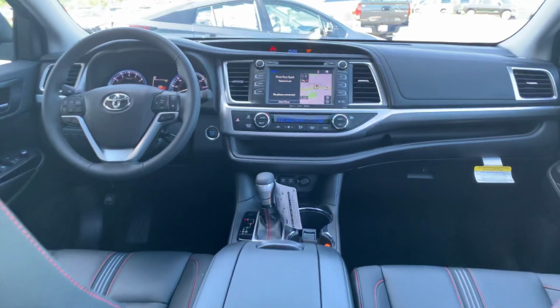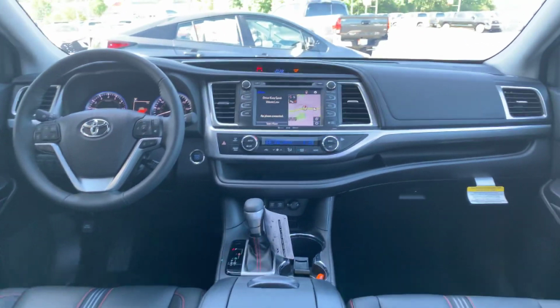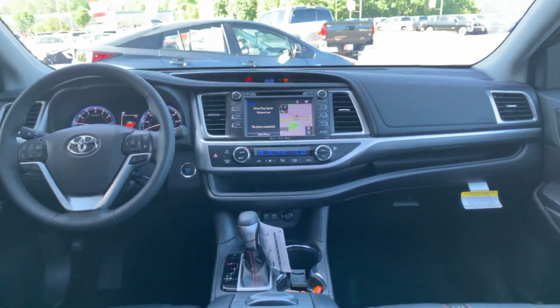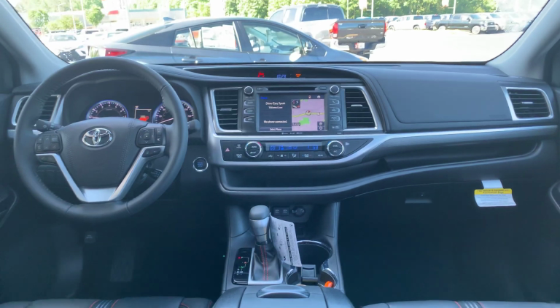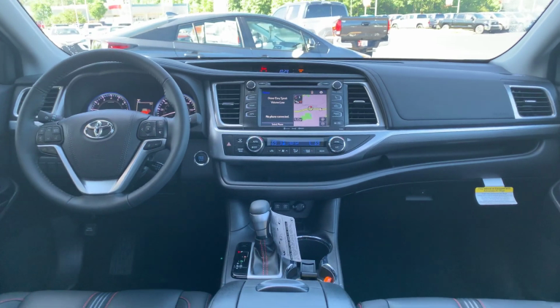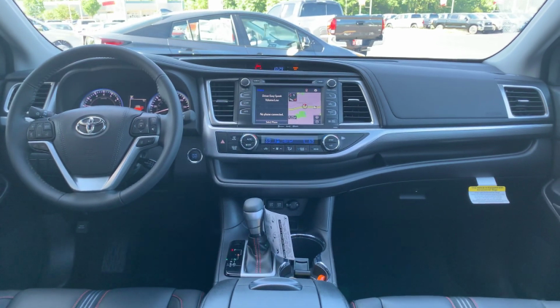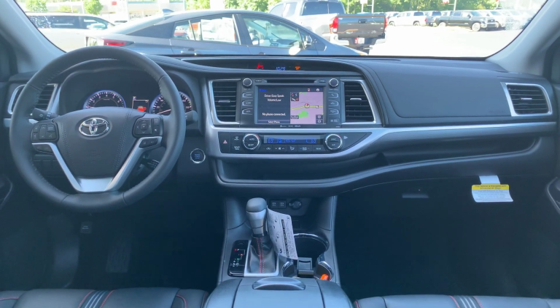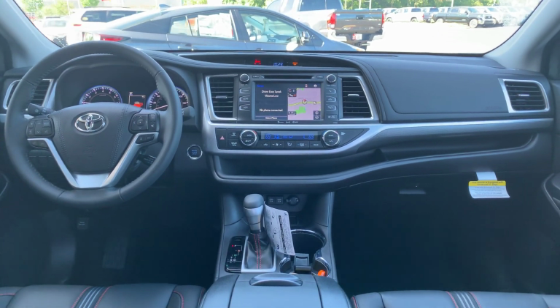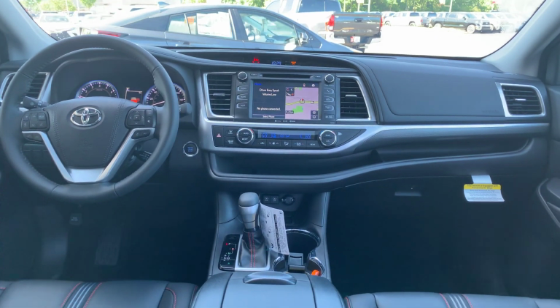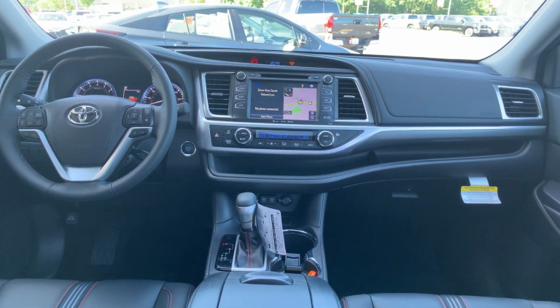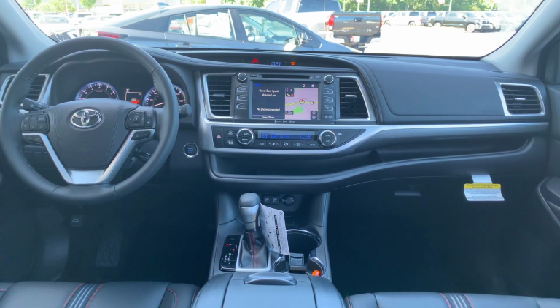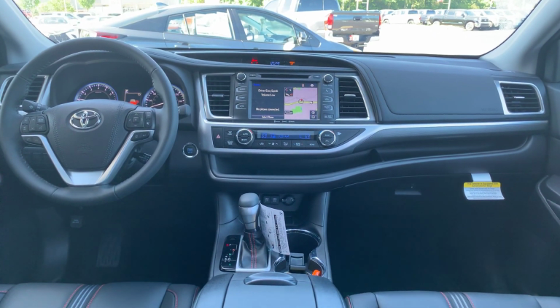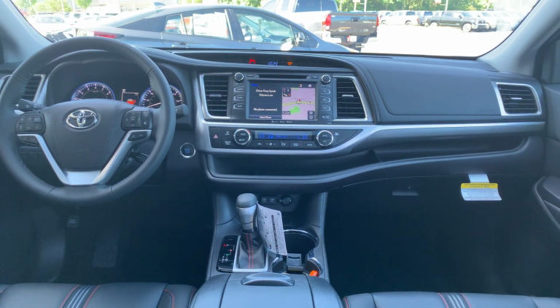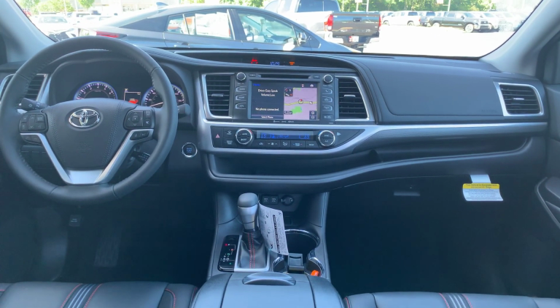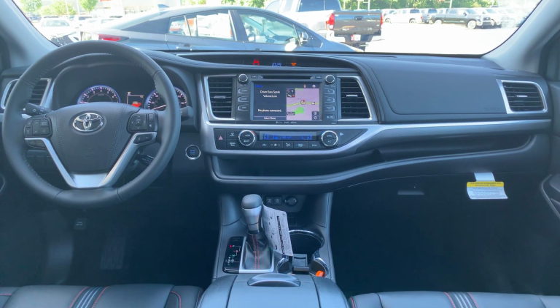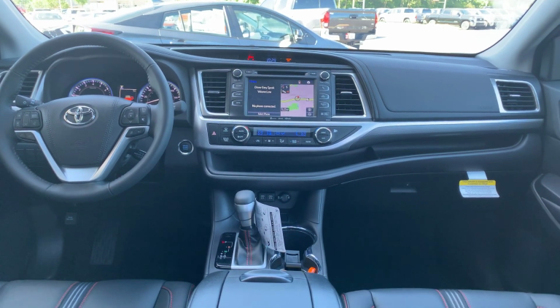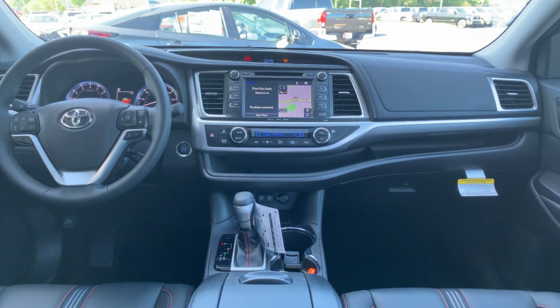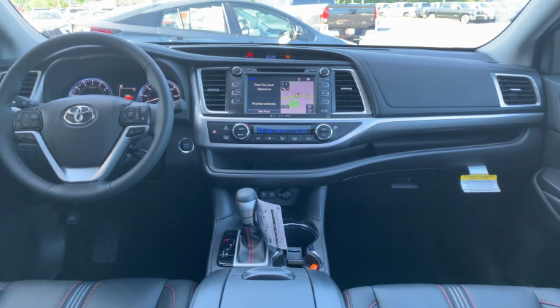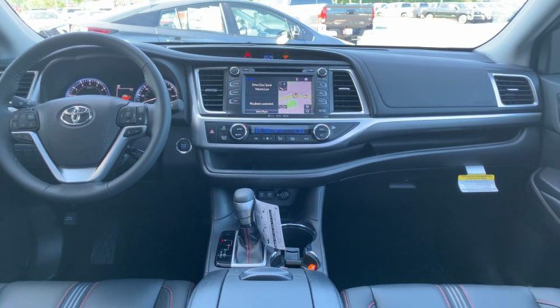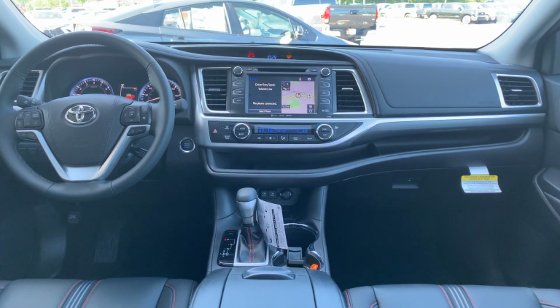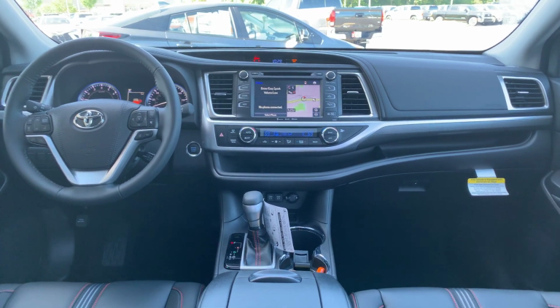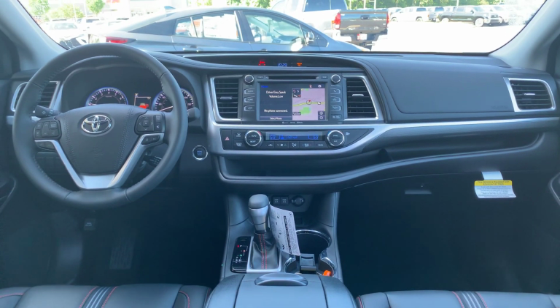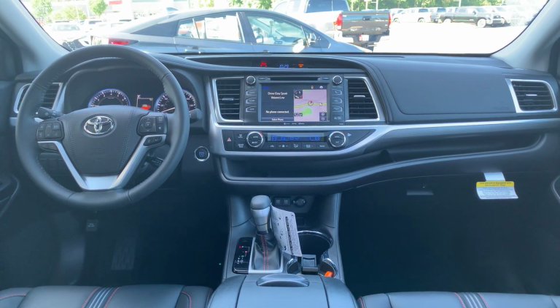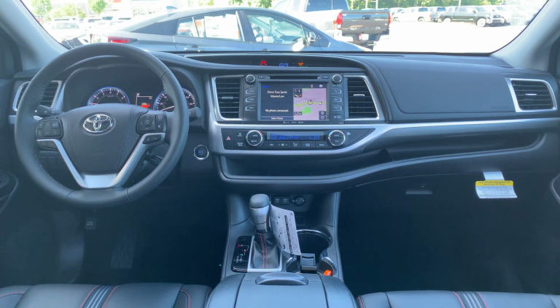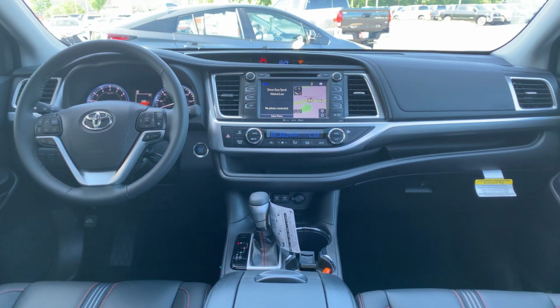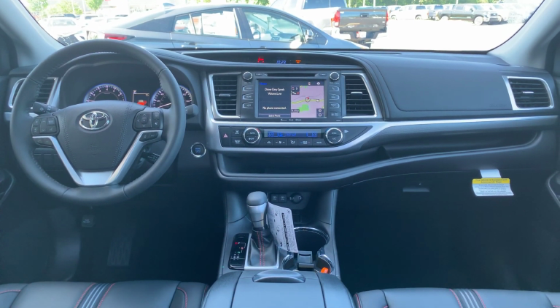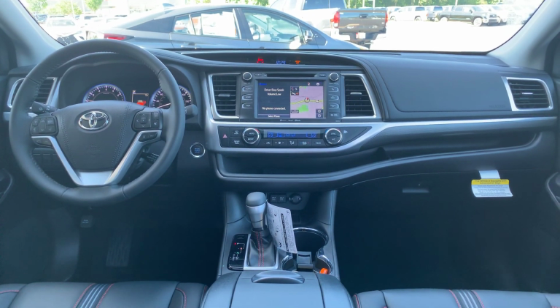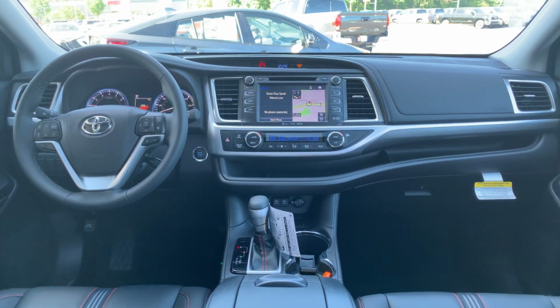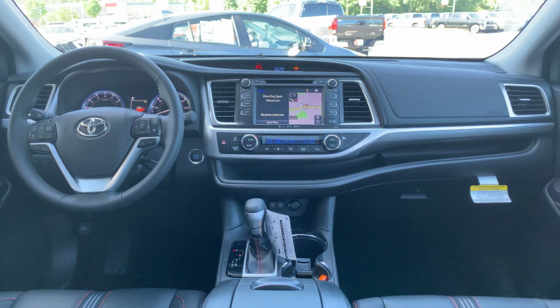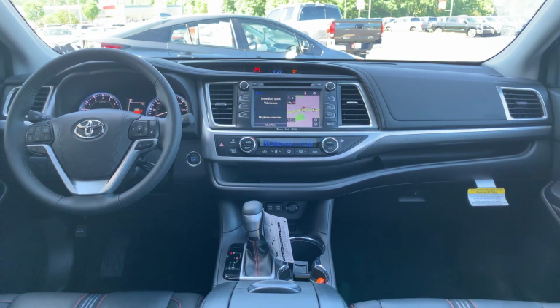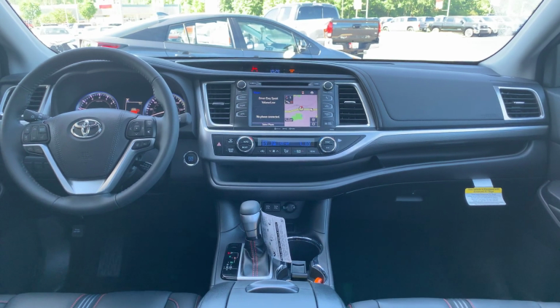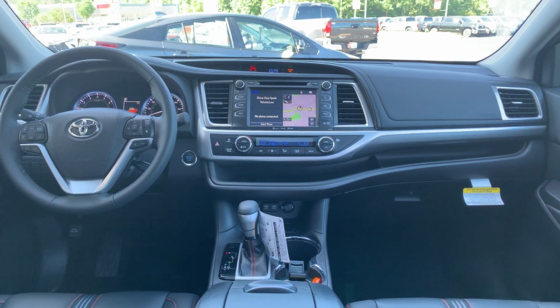You also get your AM, FM, XM, CD player, backup camera, Bluetooth, traffic, weather, and navigation. You have your tri-climate control, smart key system, tilt-slide moonroof, and HomeLink for your garage doors.